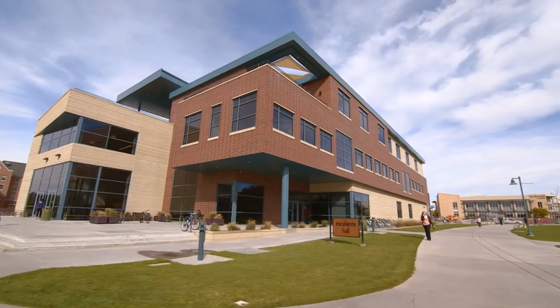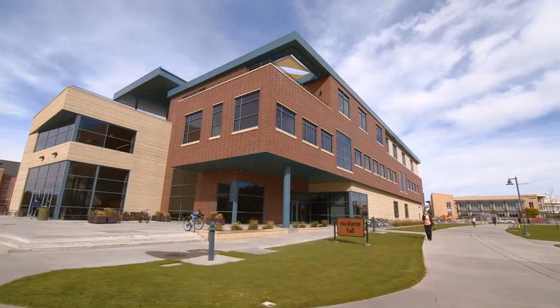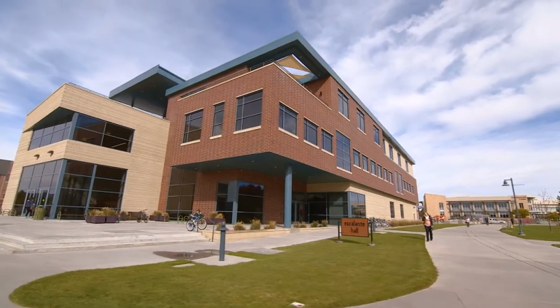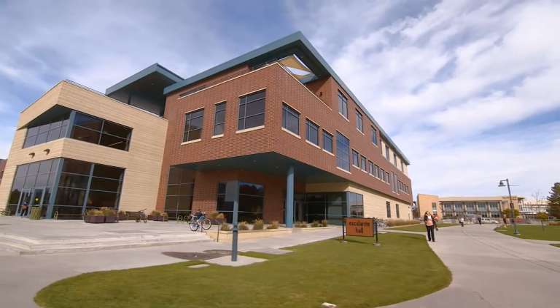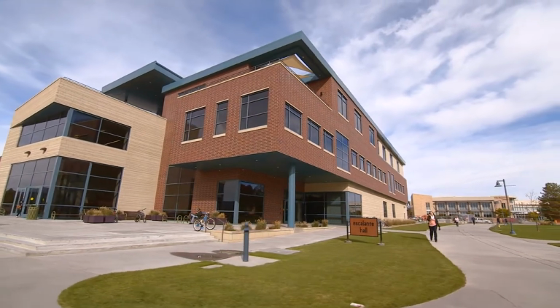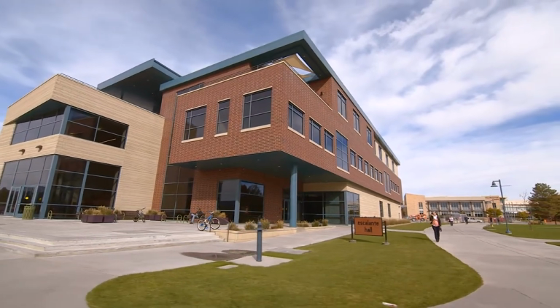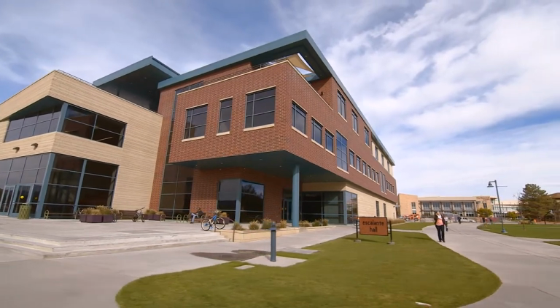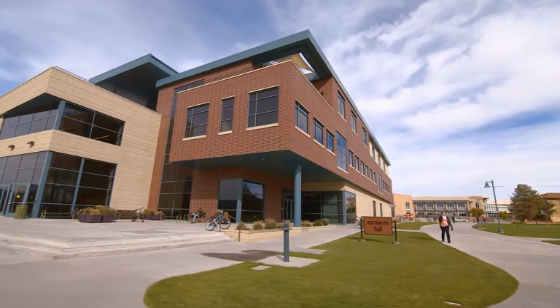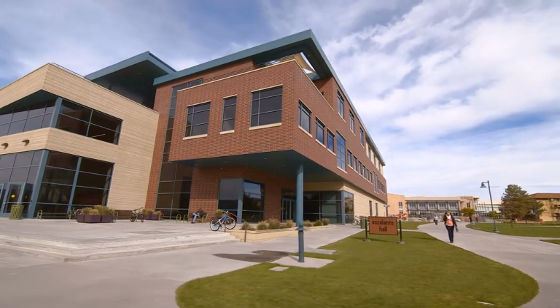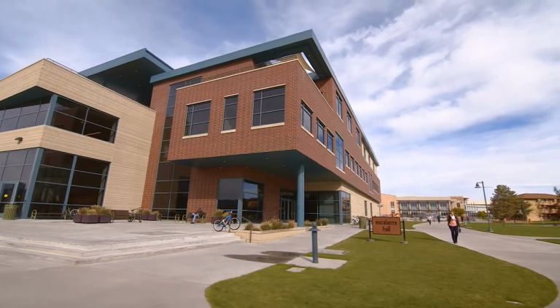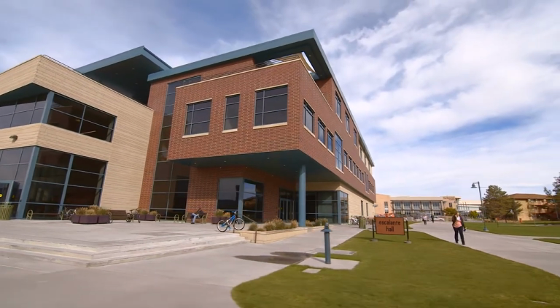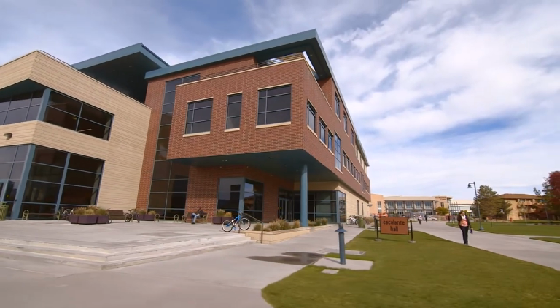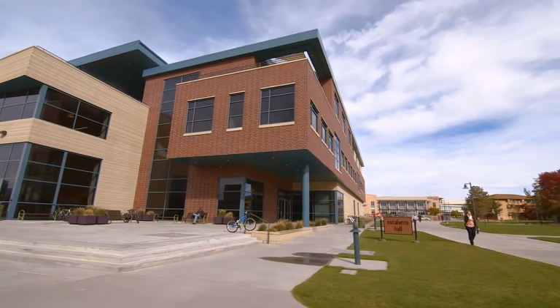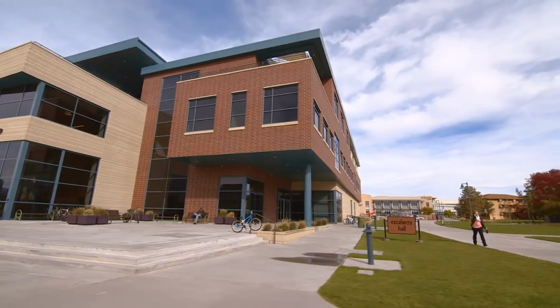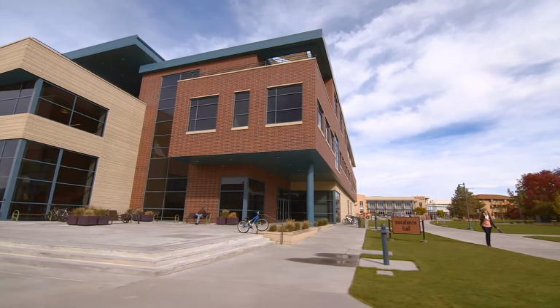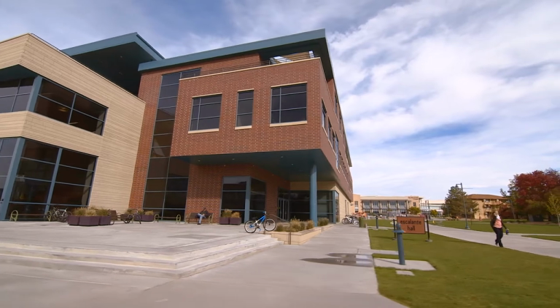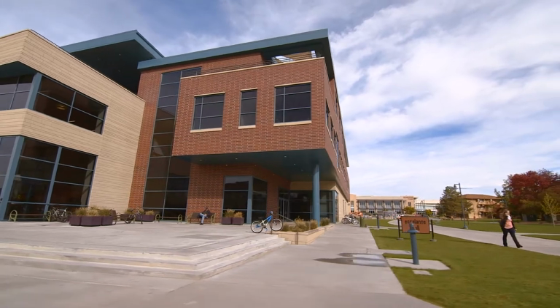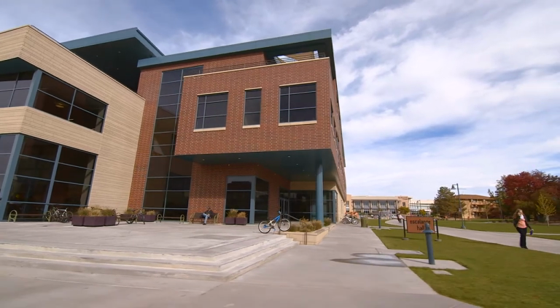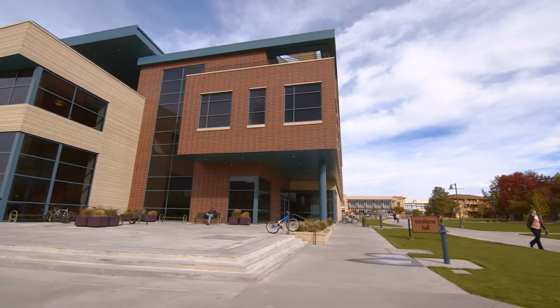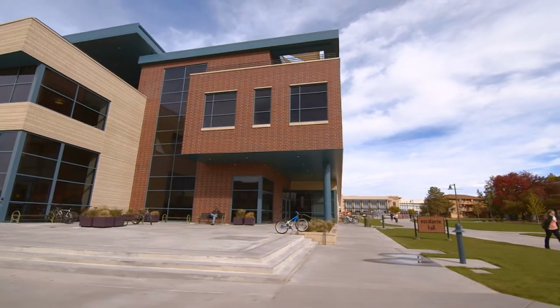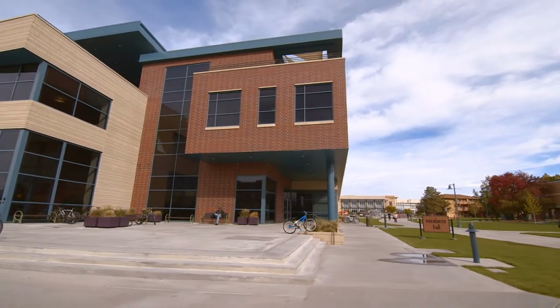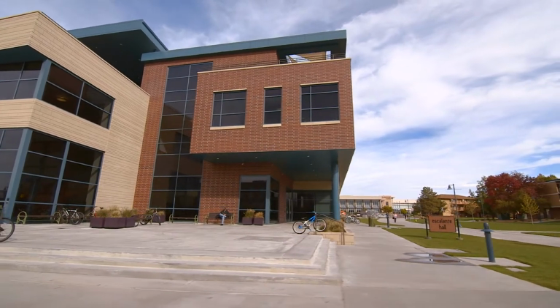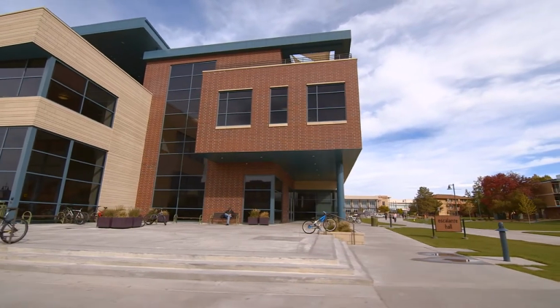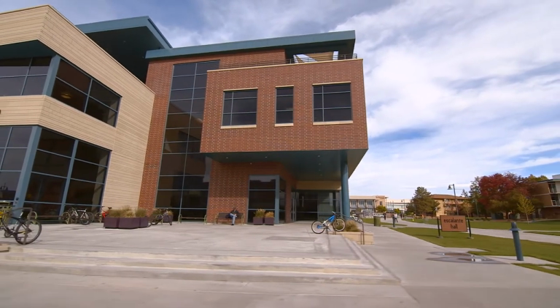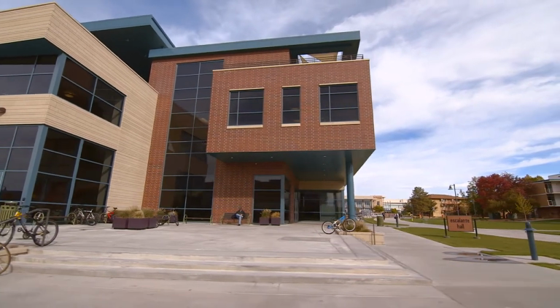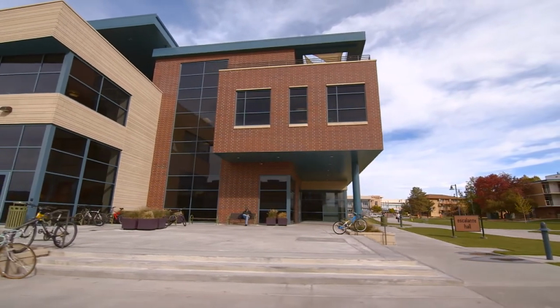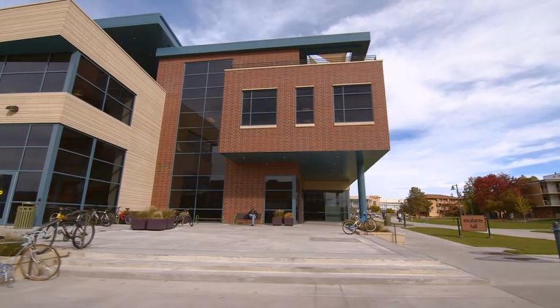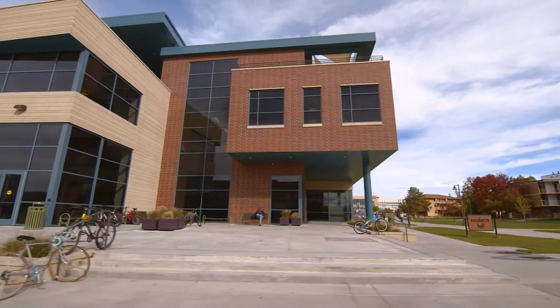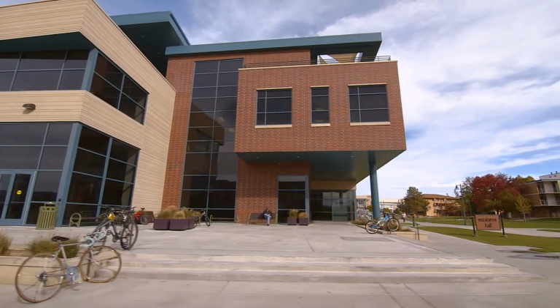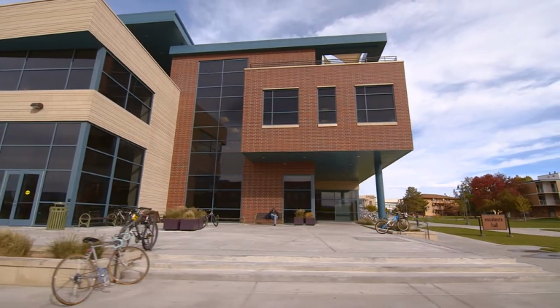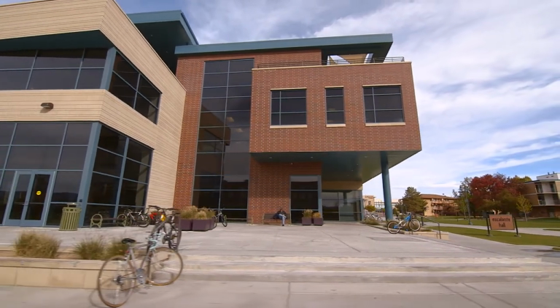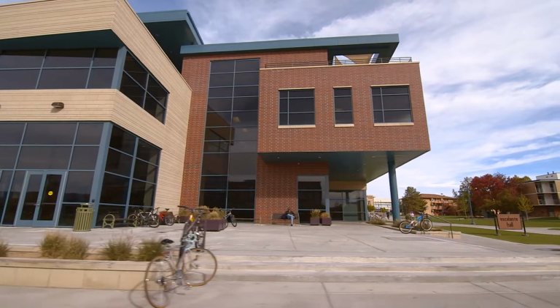Colorado Mesa University's state-of-the-art Escalante Hall opened in the fall of 2014 and serves as the home of the Department of Languages, Literature, and Mass Communication.